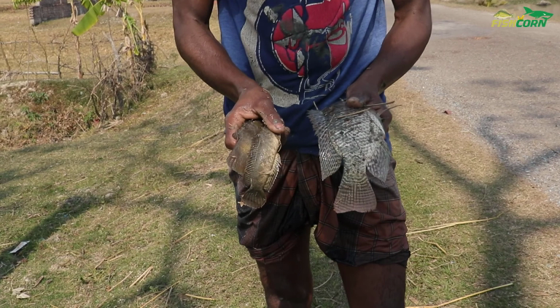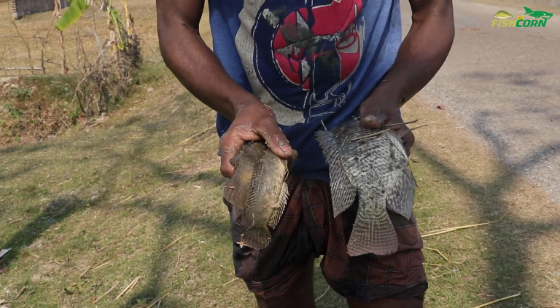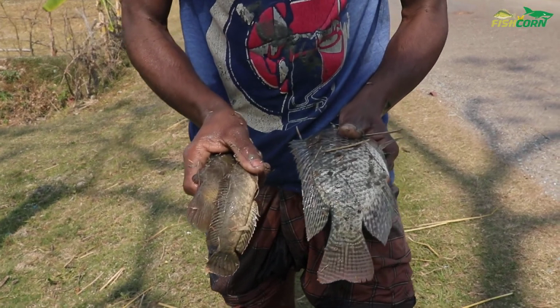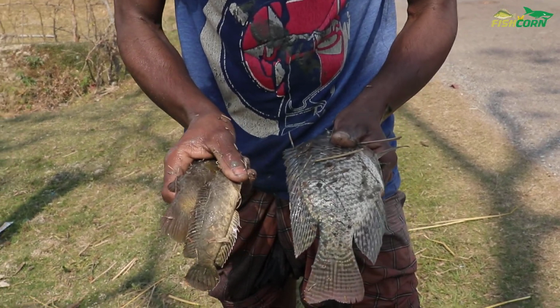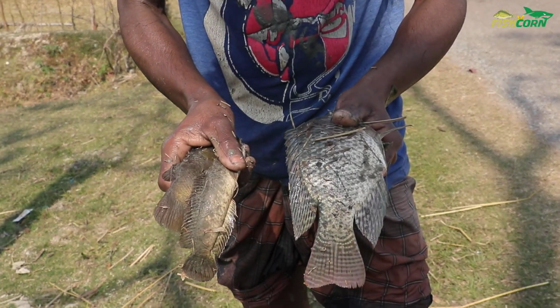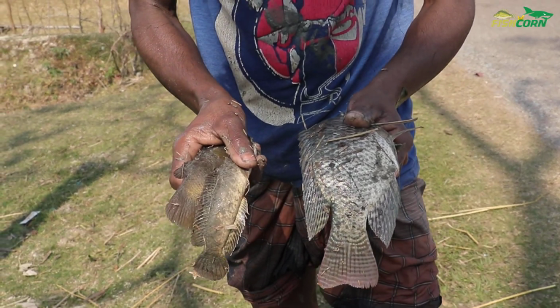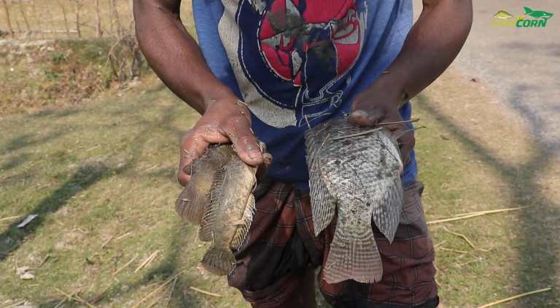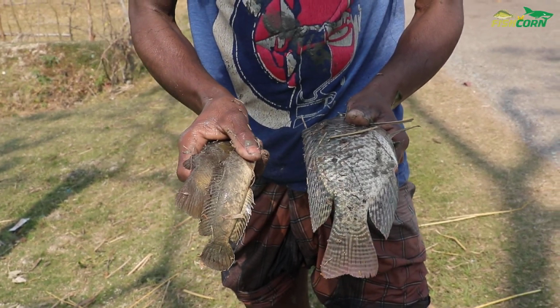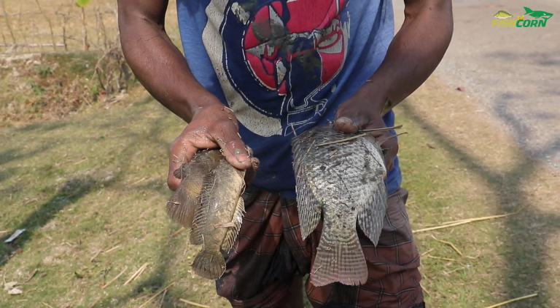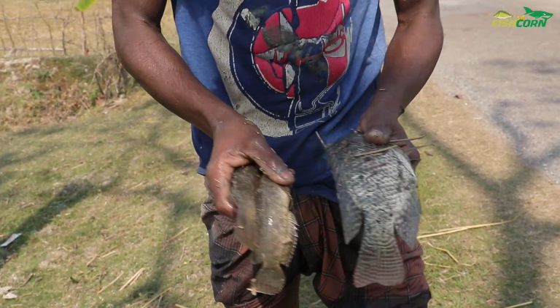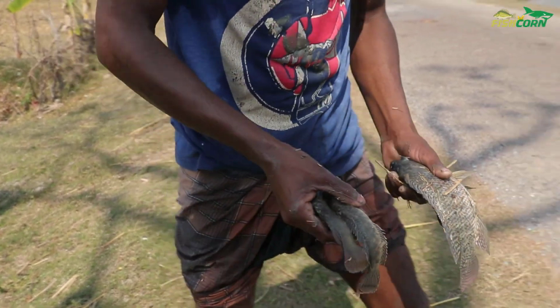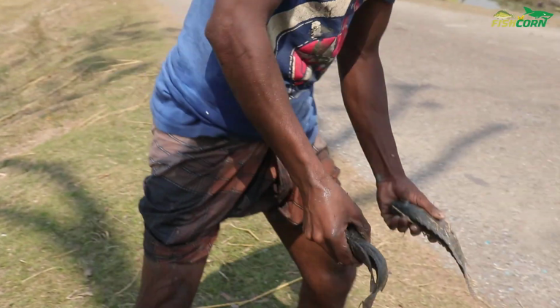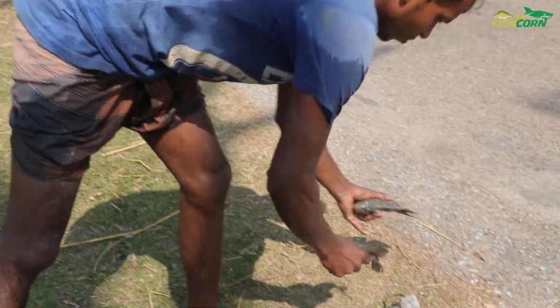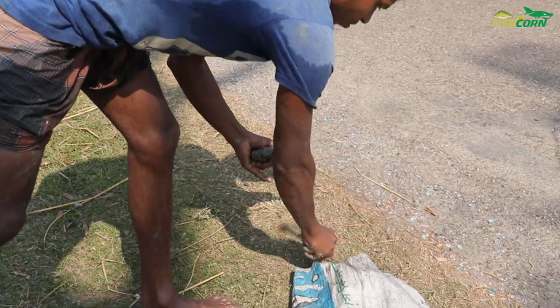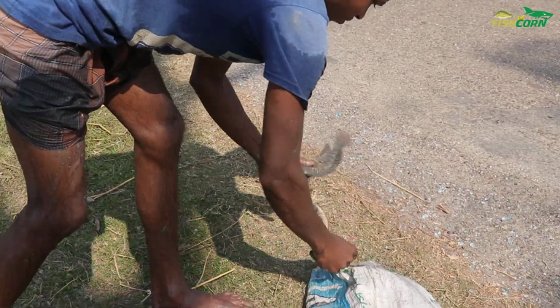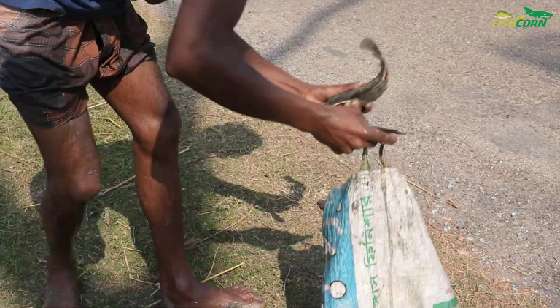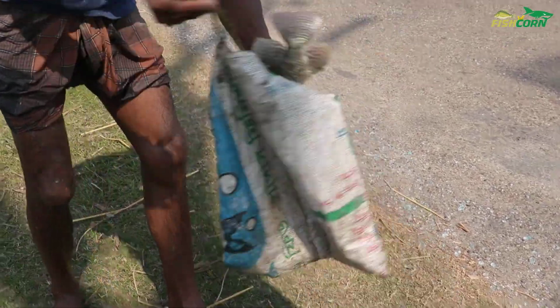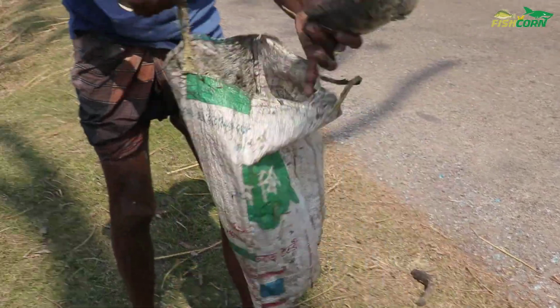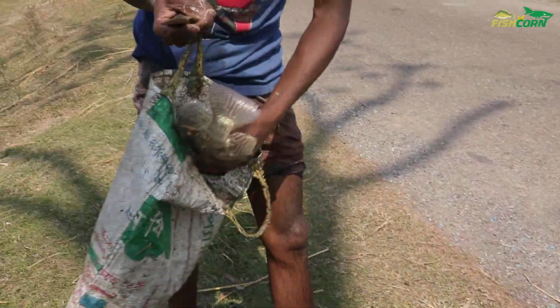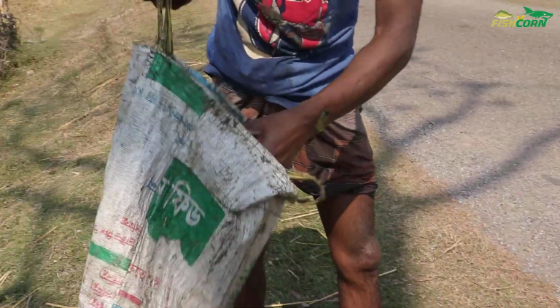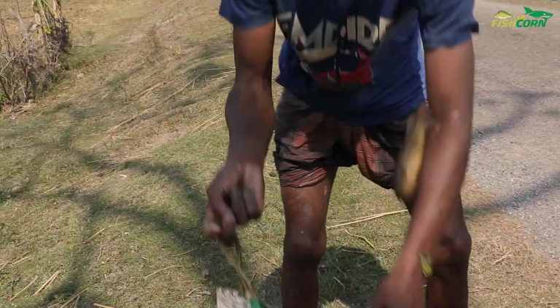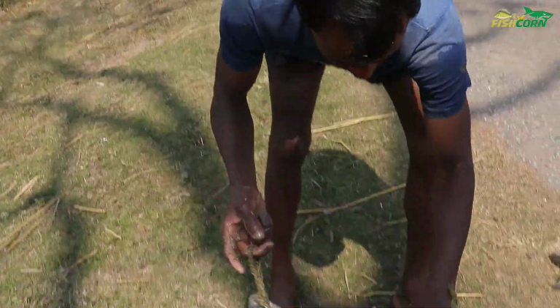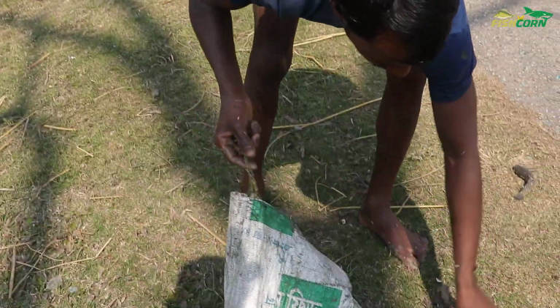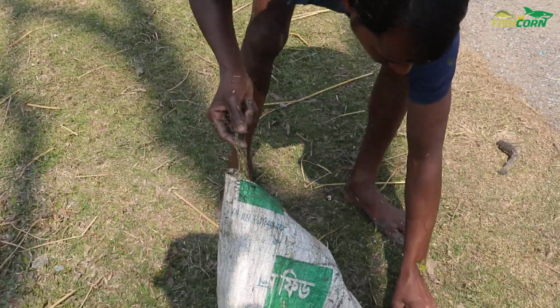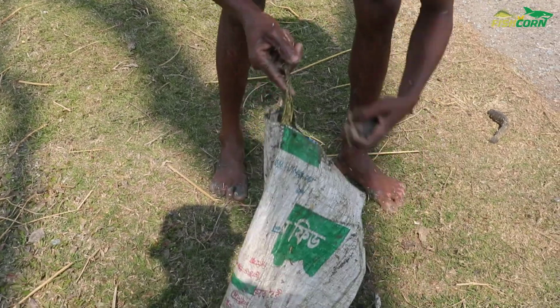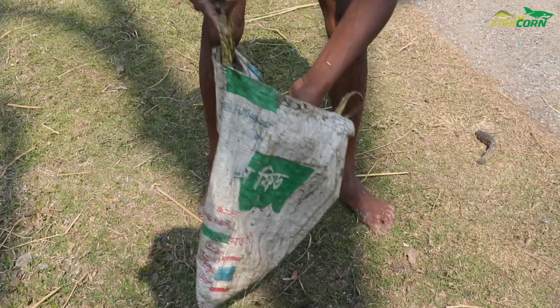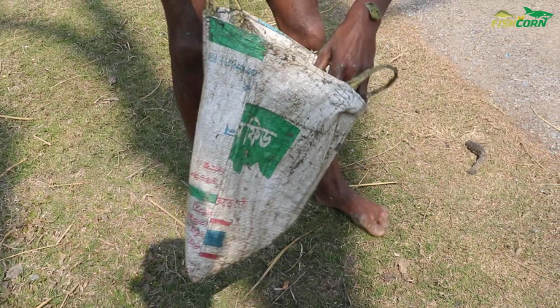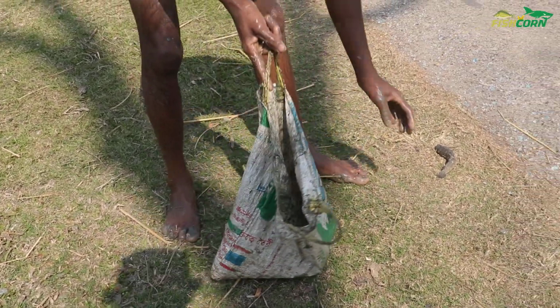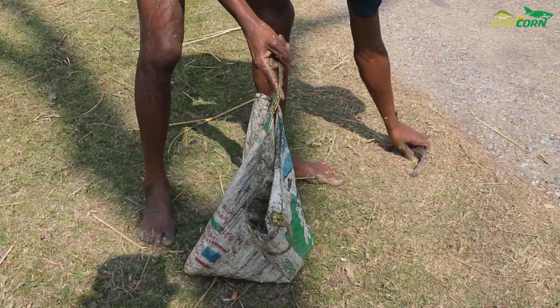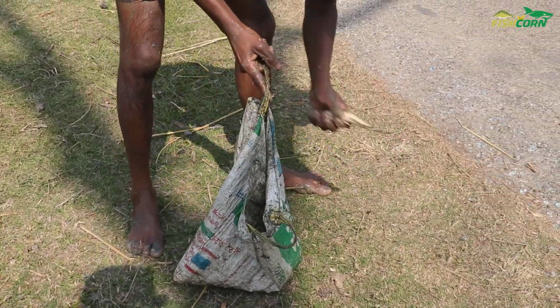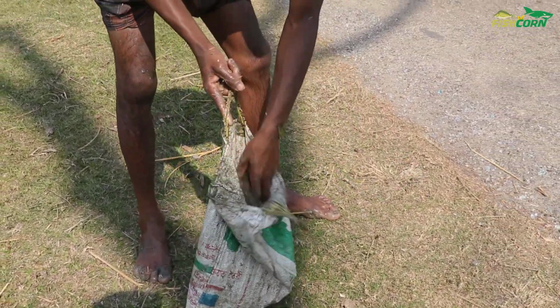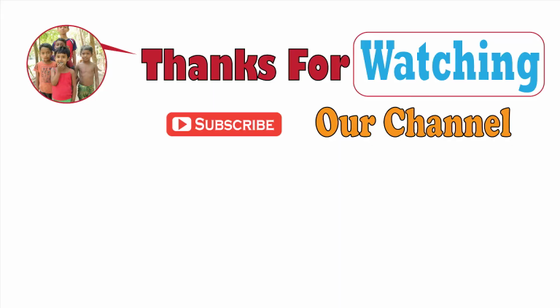No doubt, hand fishing is a challenging job since our villagers are not using any fishing instrument. But as you can see, they are very smart. Thank you very much for your time — keep enjoying our fish and fishing videos. Have a great day, guys!